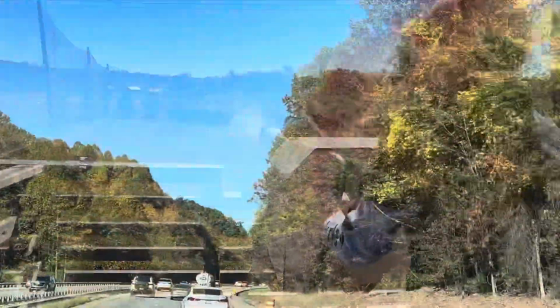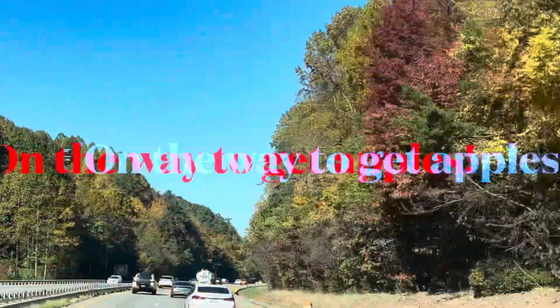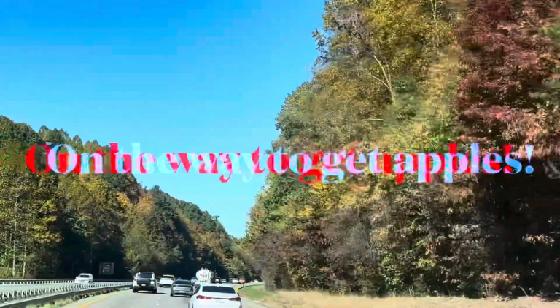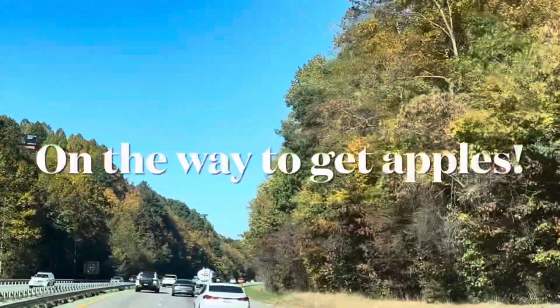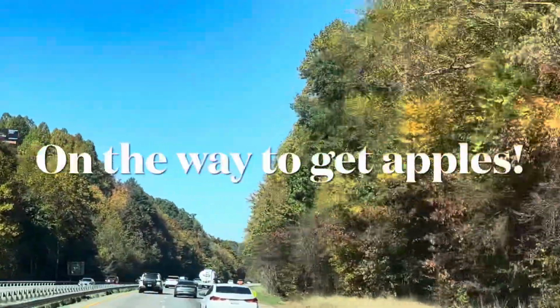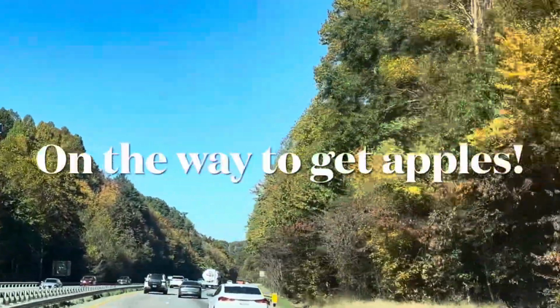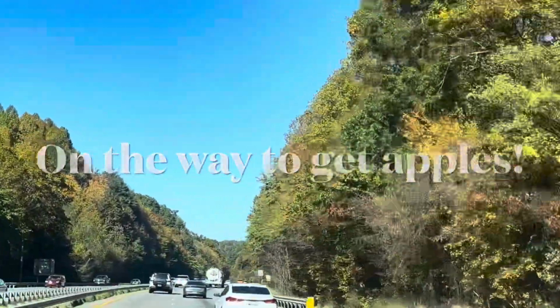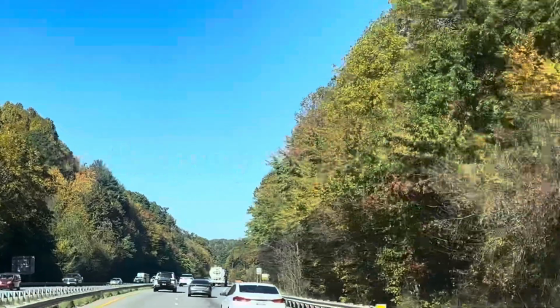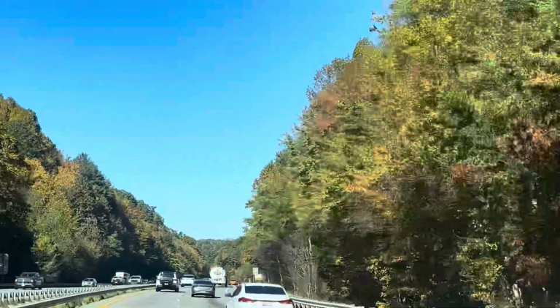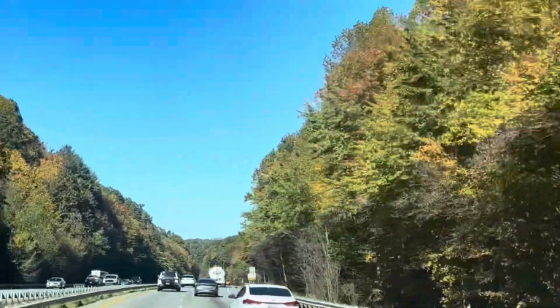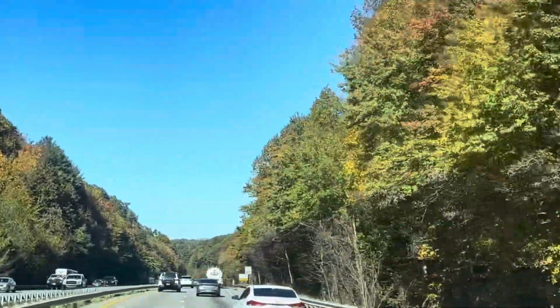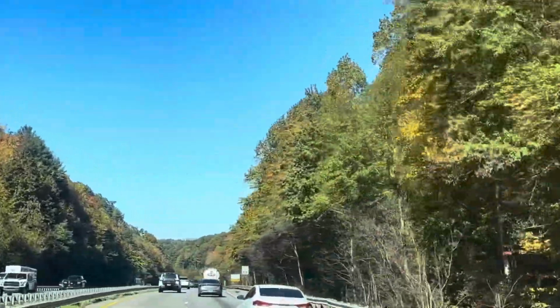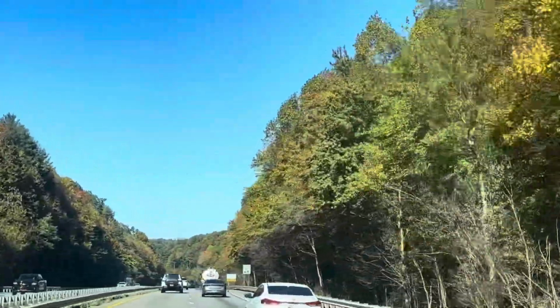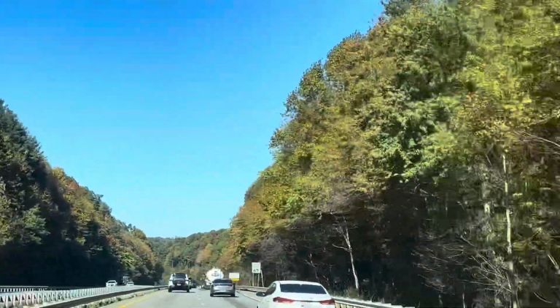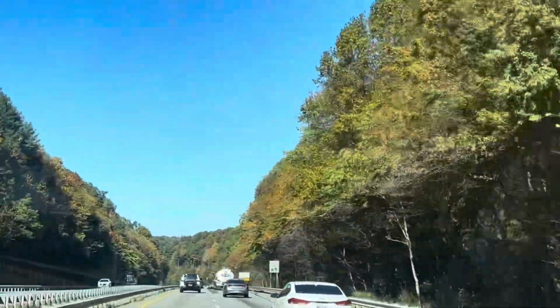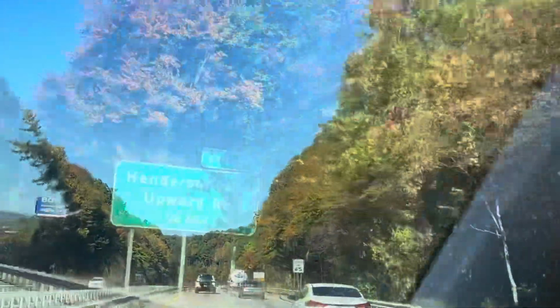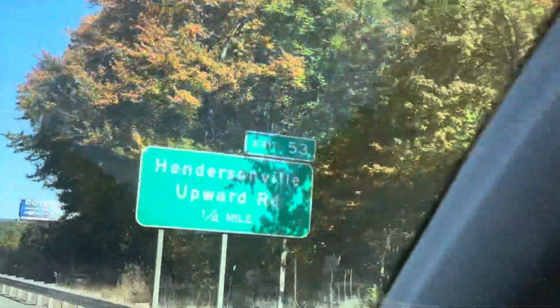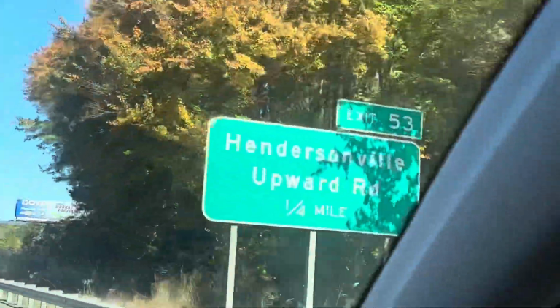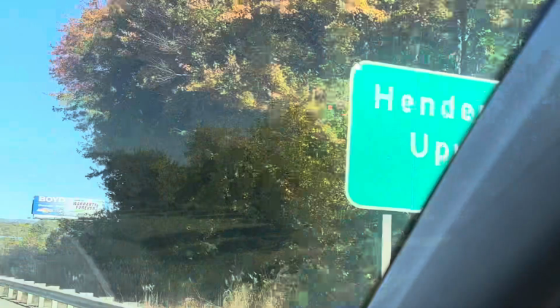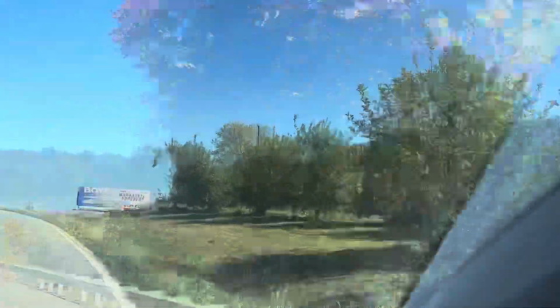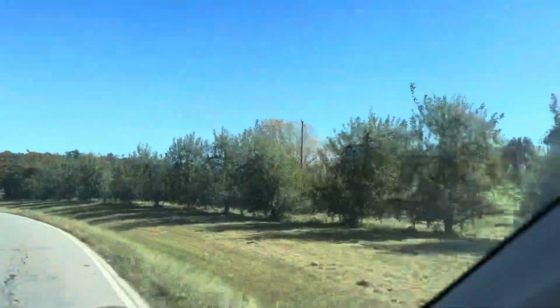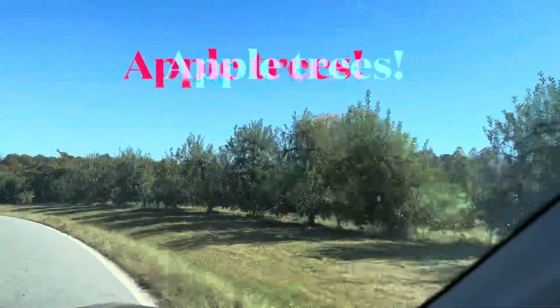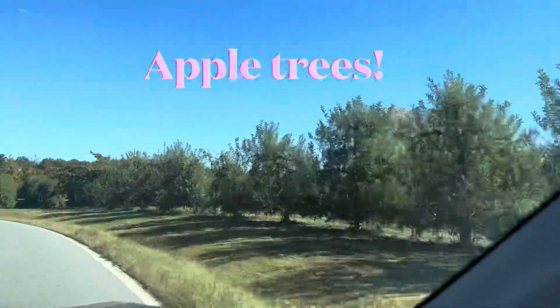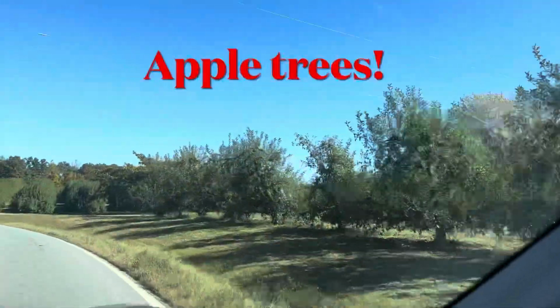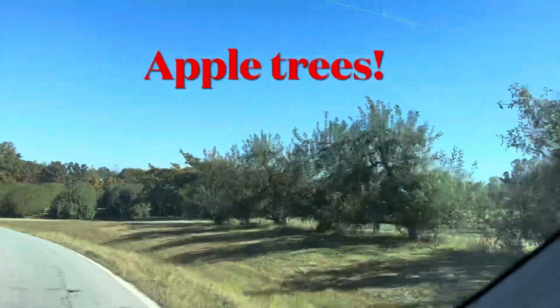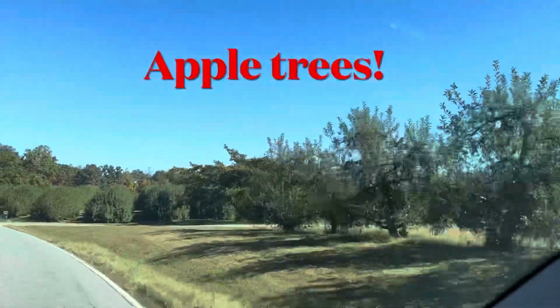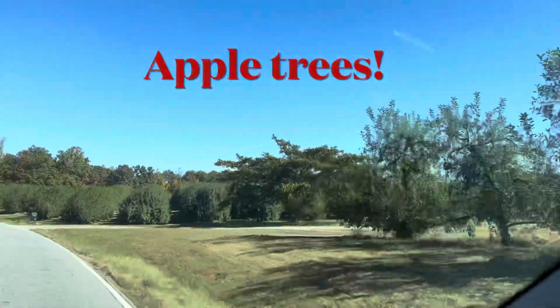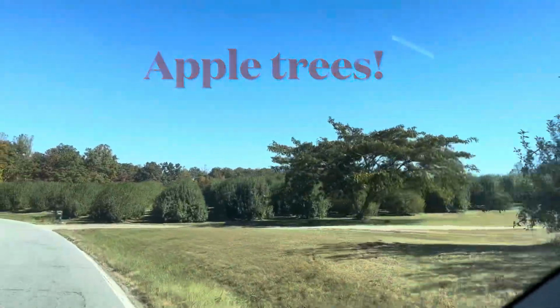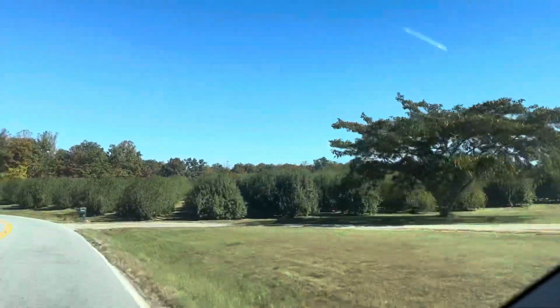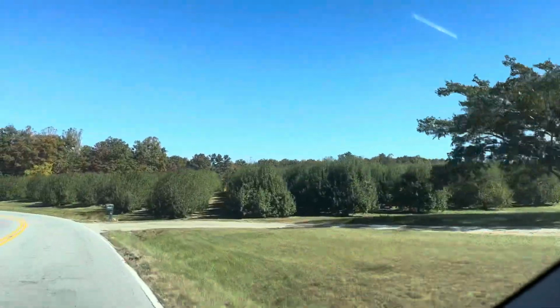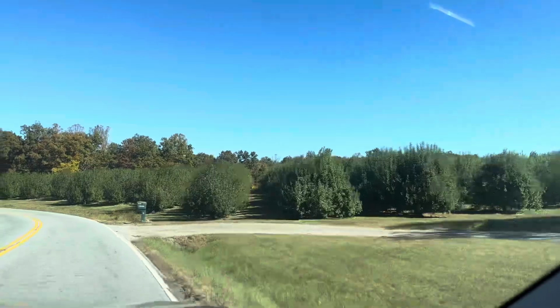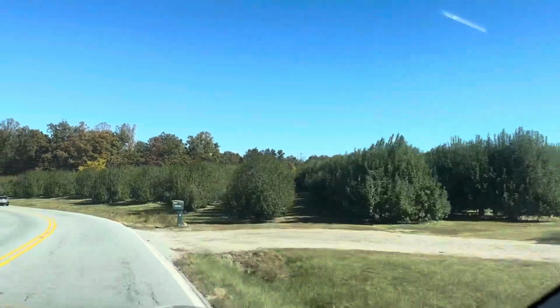We traveled up the road about 45 minutes from our house to Hendersonville, North Carolina. The trees were beautiful, lots of gold and yellow on the trees, and as we got into Hendersonville, there were apple trees everywhere.